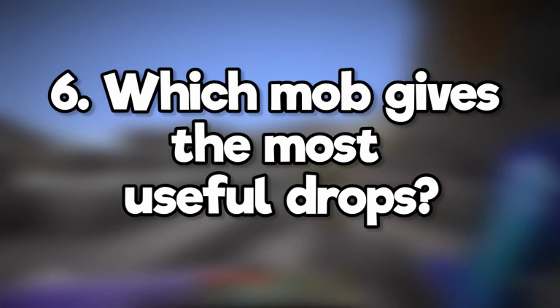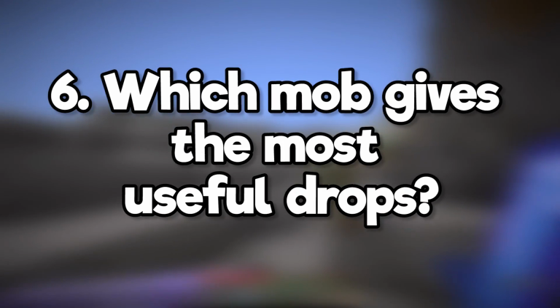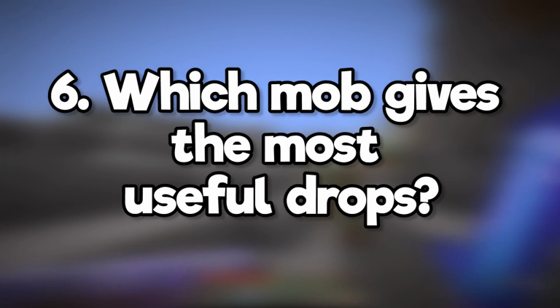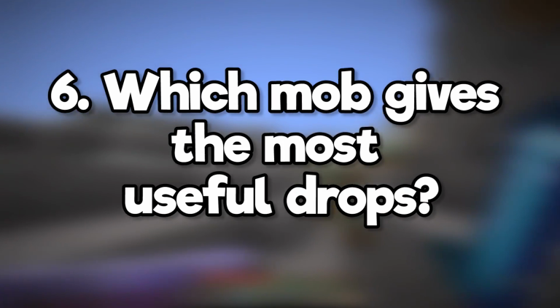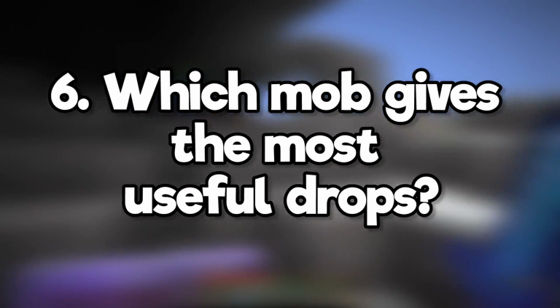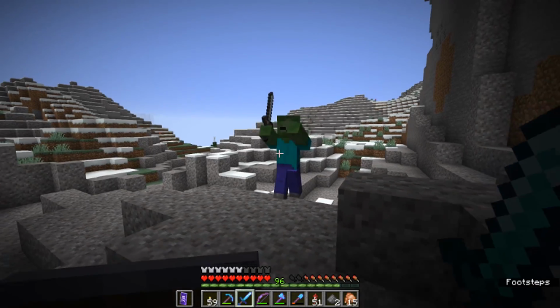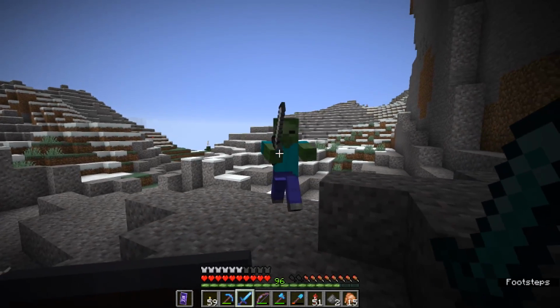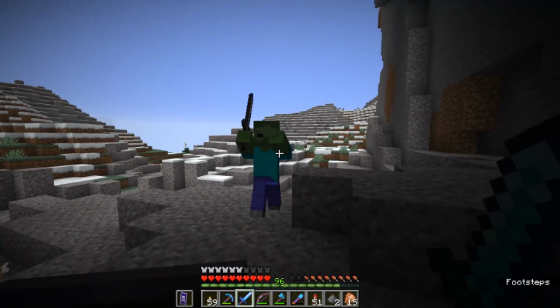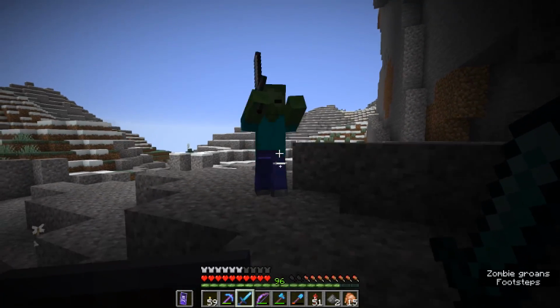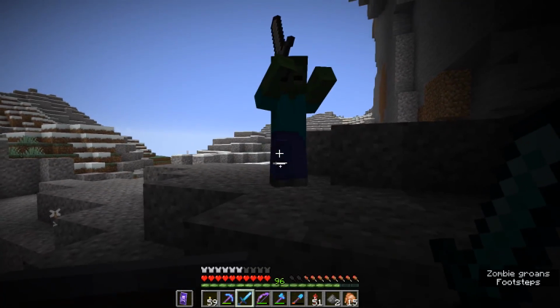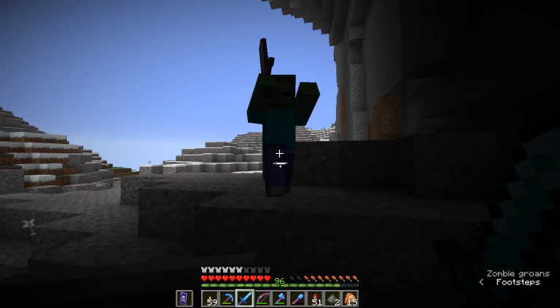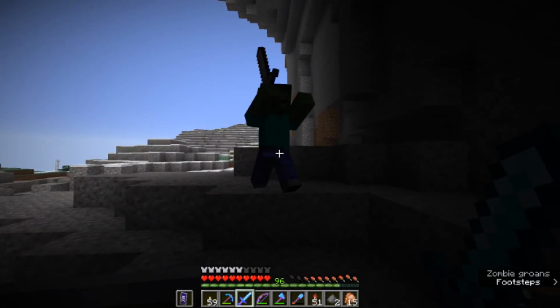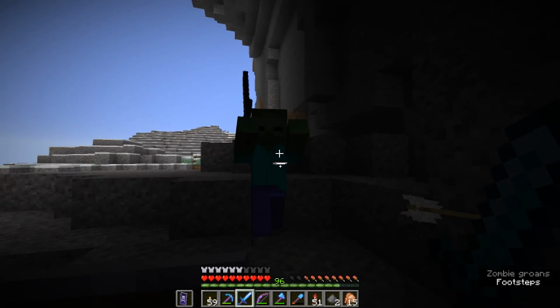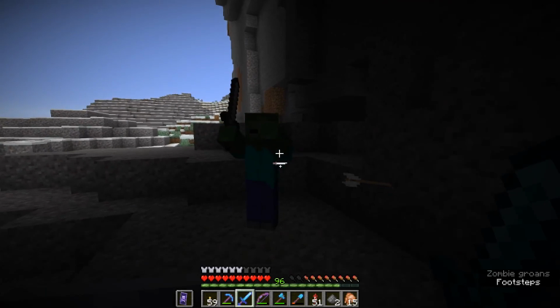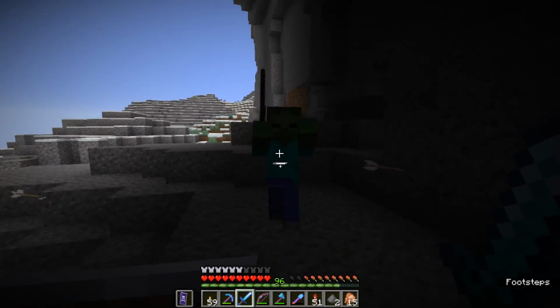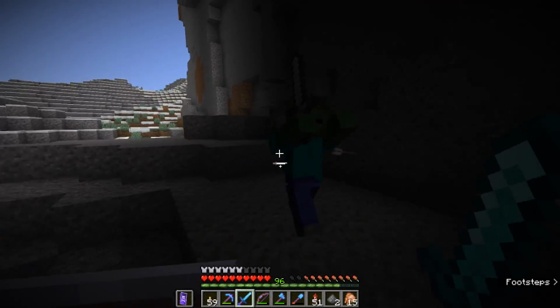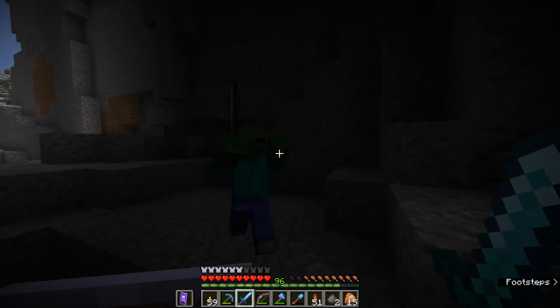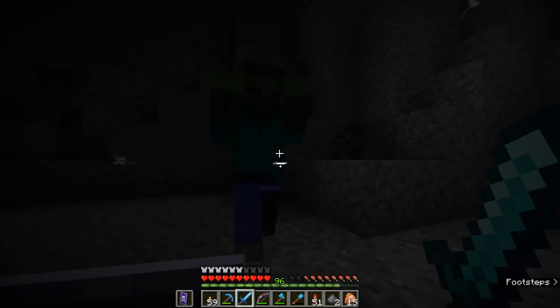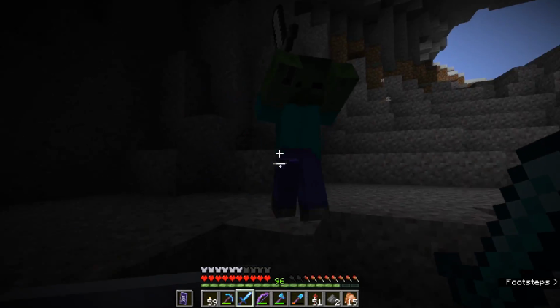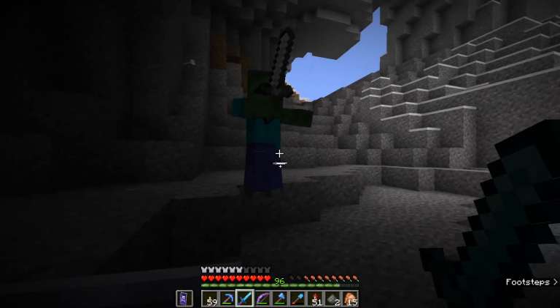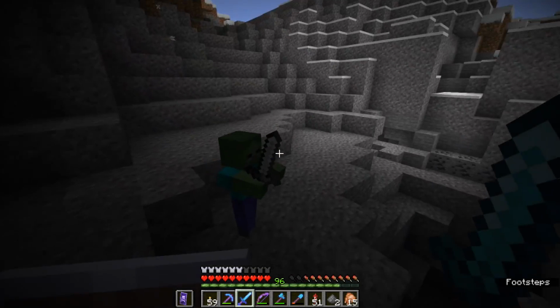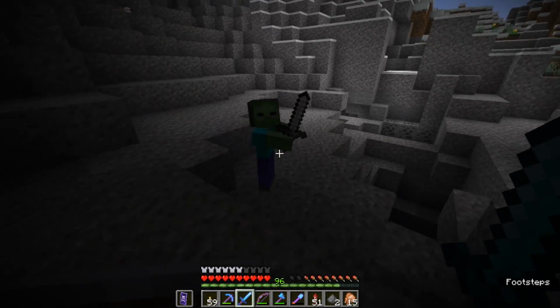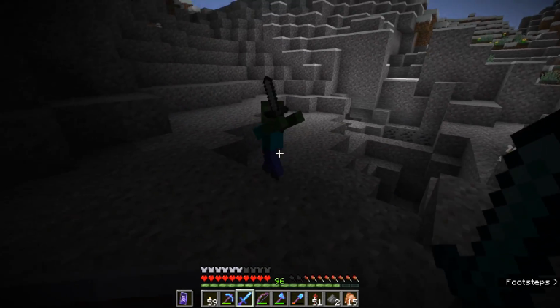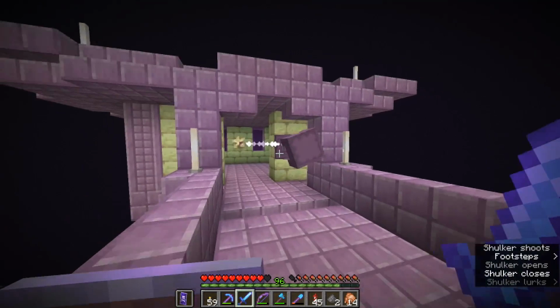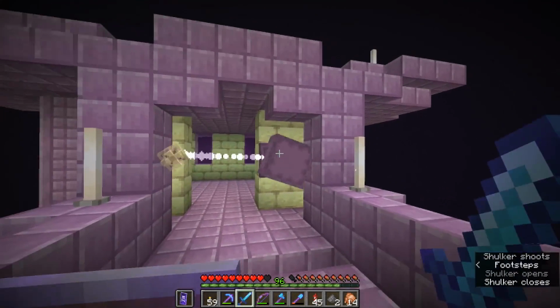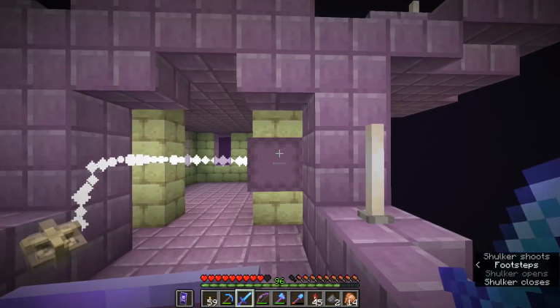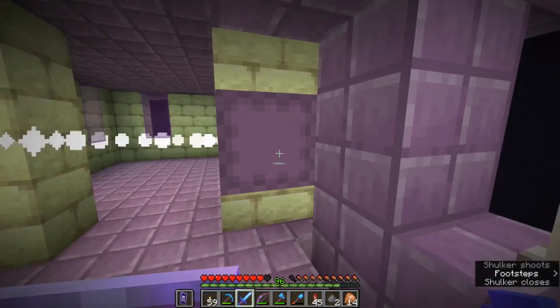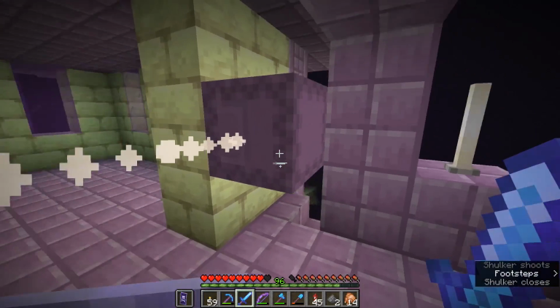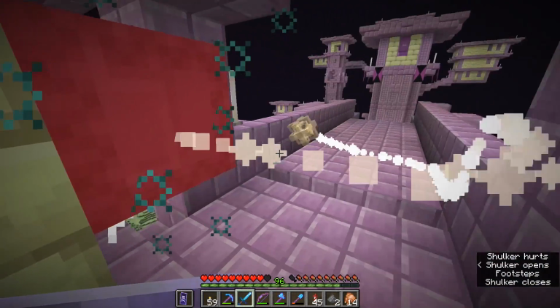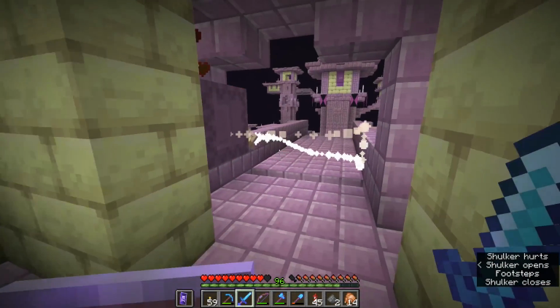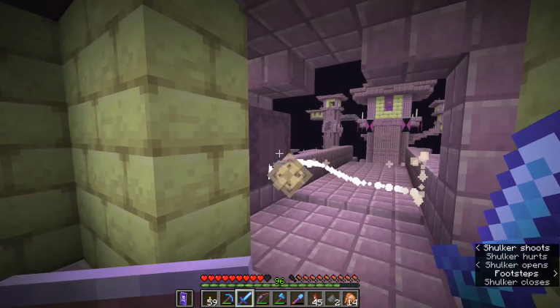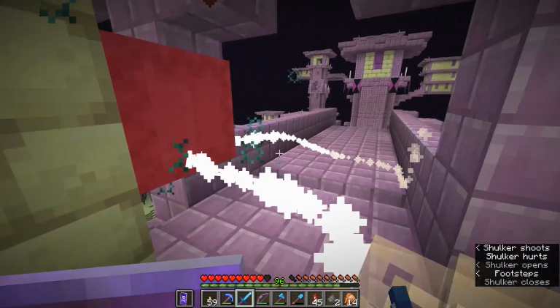Which mob gives the most useful drops? The humble zombie can give you carrots, potatoes, iron, some tools, occasionally pumpkins during Halloween, and rotten flesh, which can be traded. Although, I guess shulker shells are pretty useful and you can't really get those anywhere else.